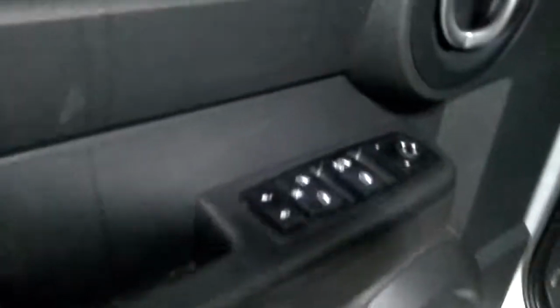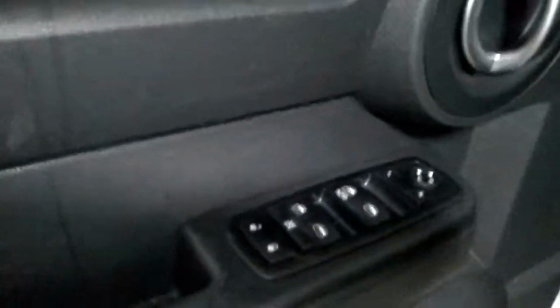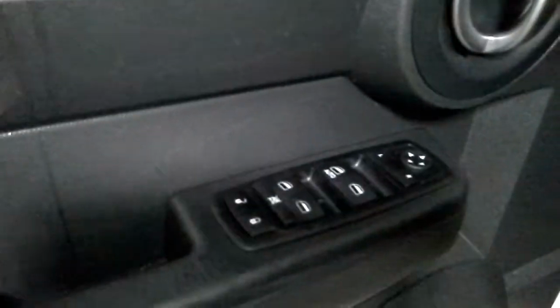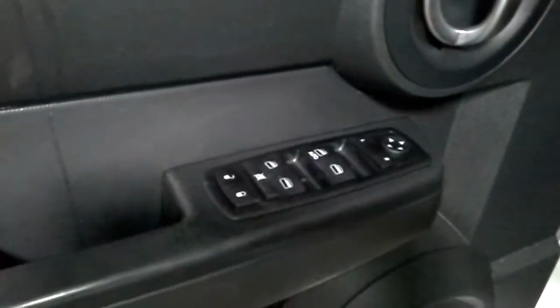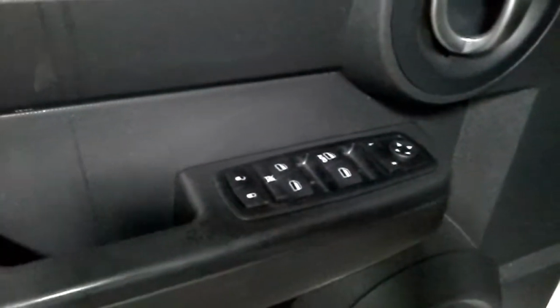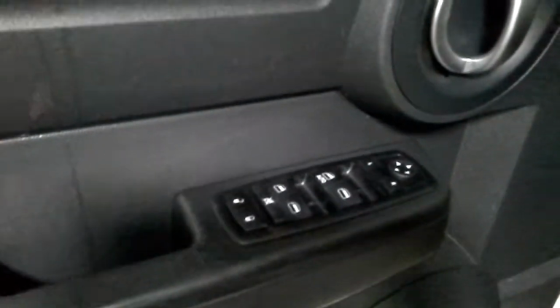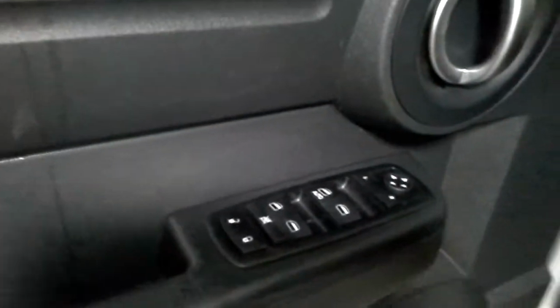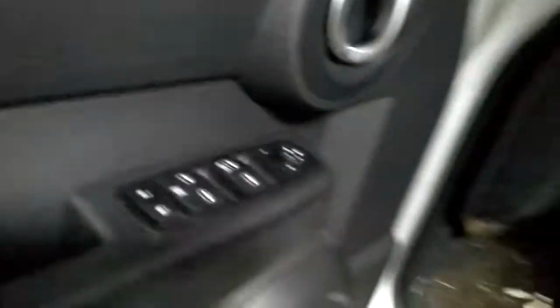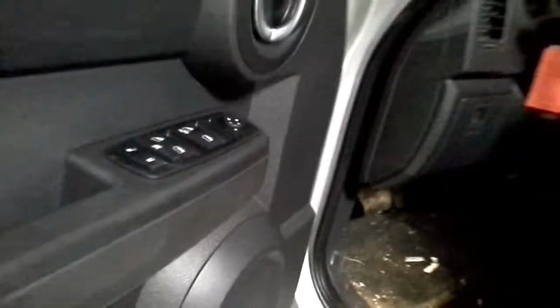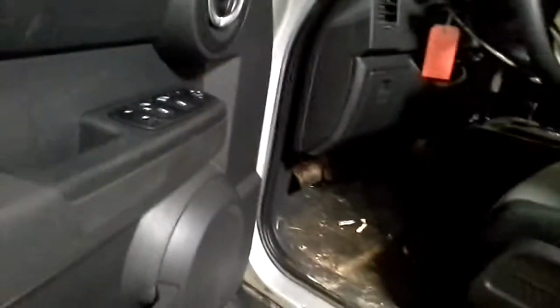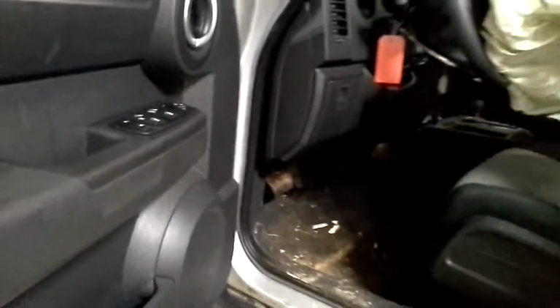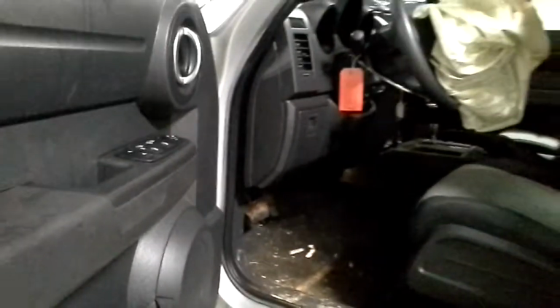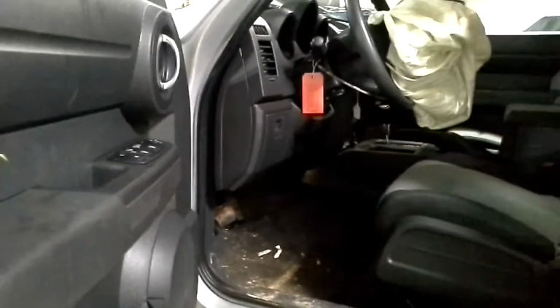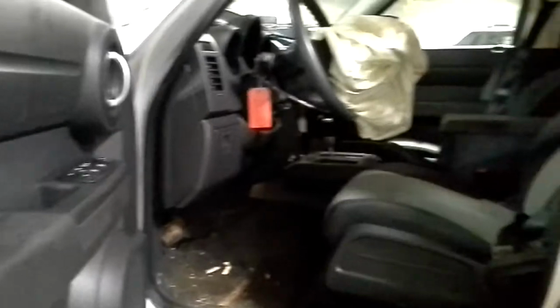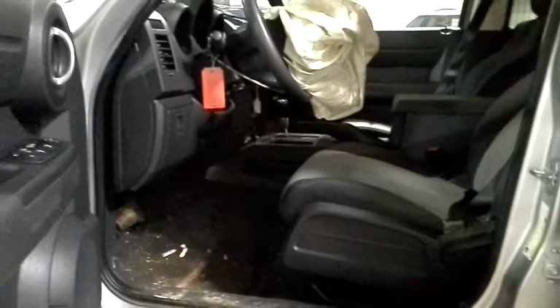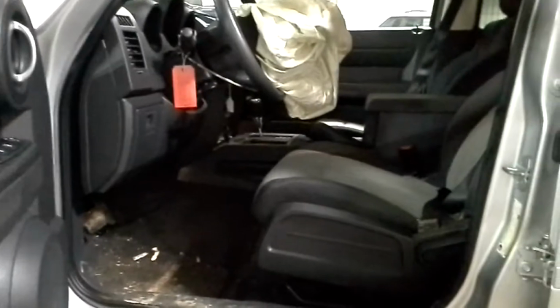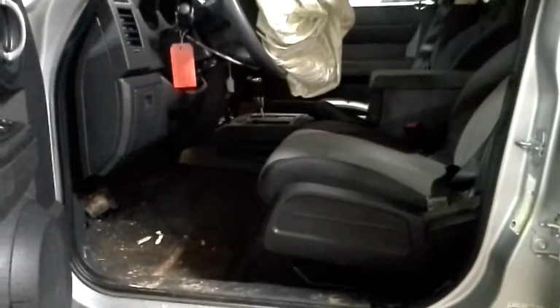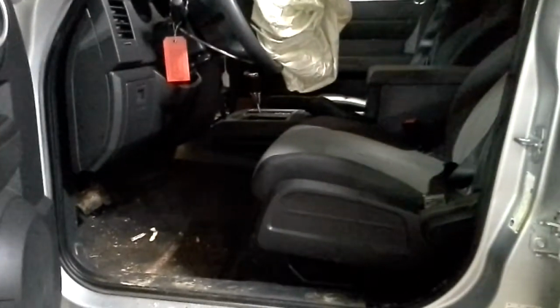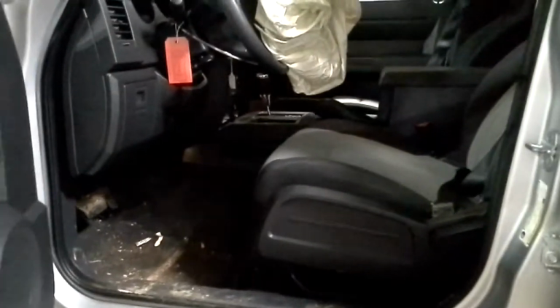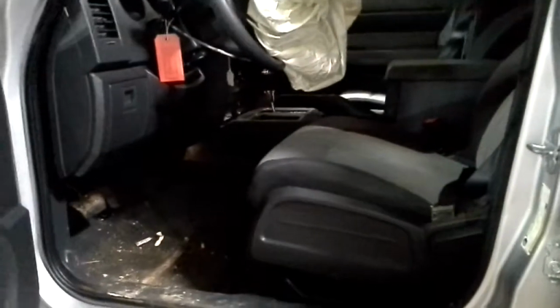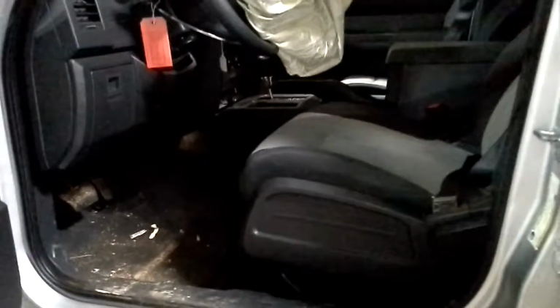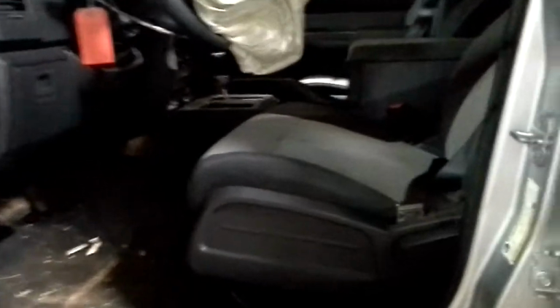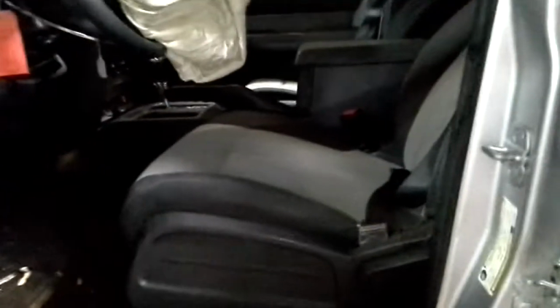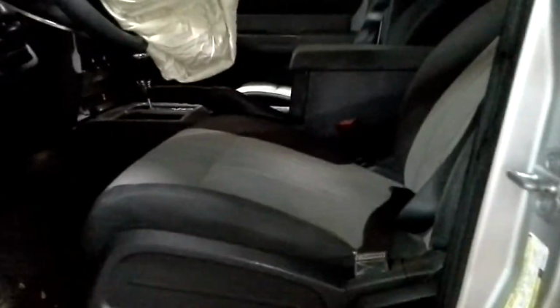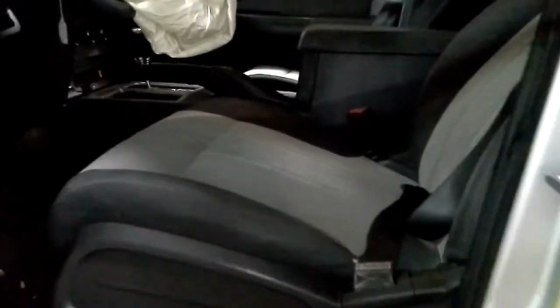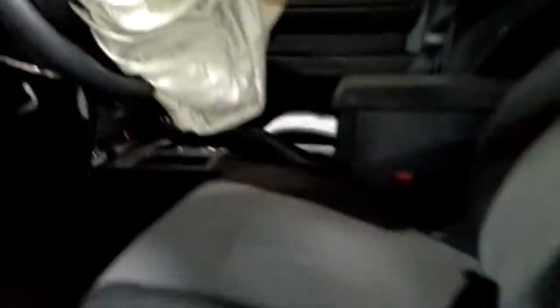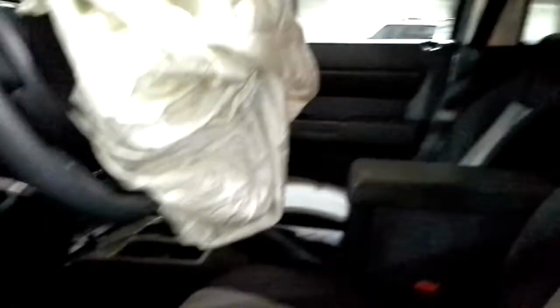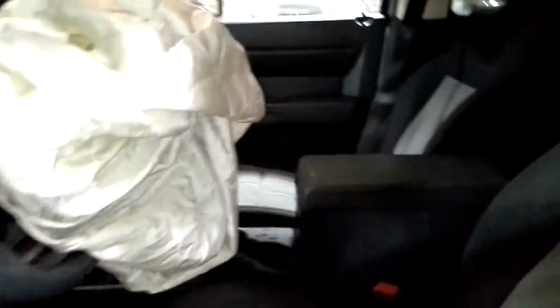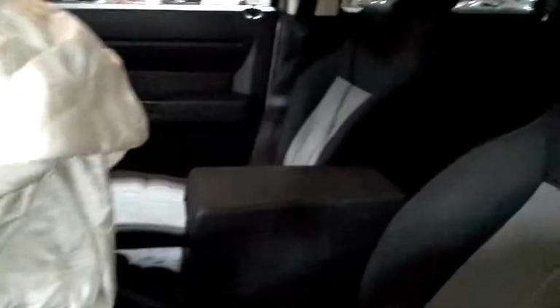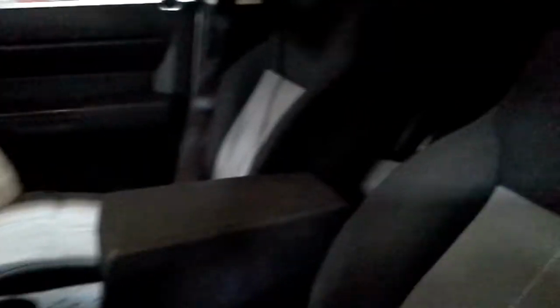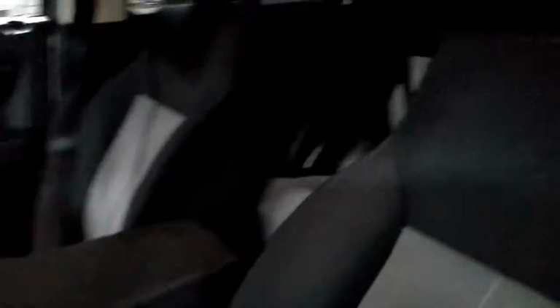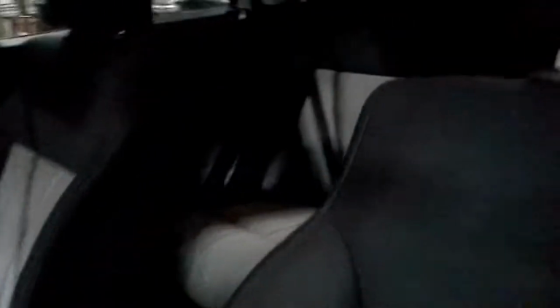Inside: power windows, power locks, power mirrors, gray two-tone seat, manual lock, airbag blue here — wrecked the airbag.